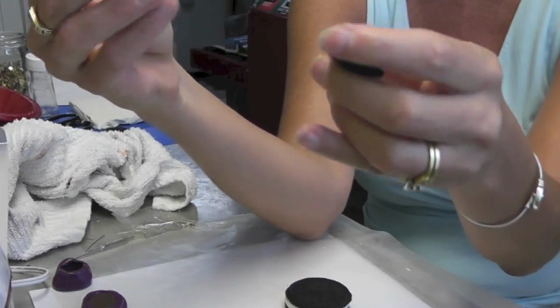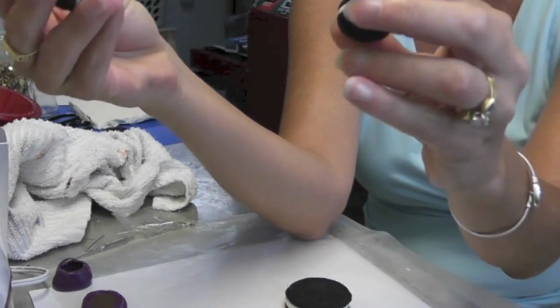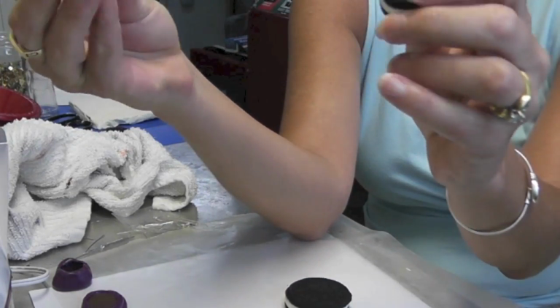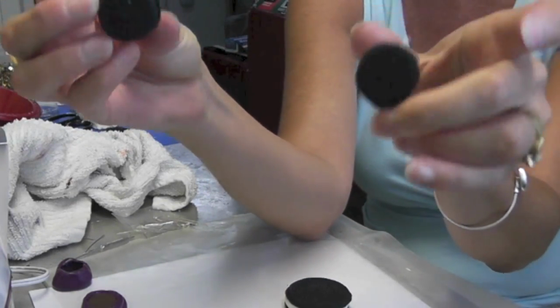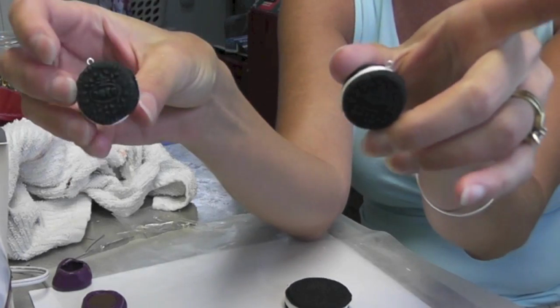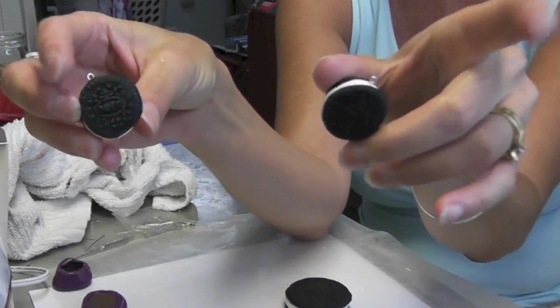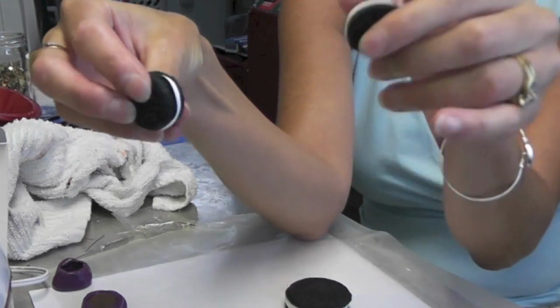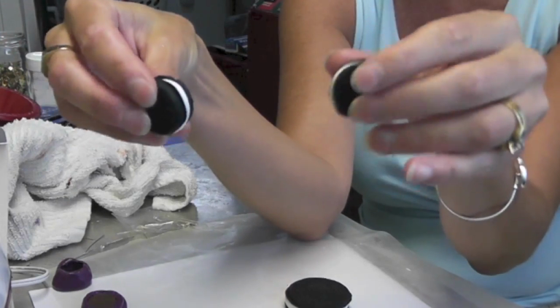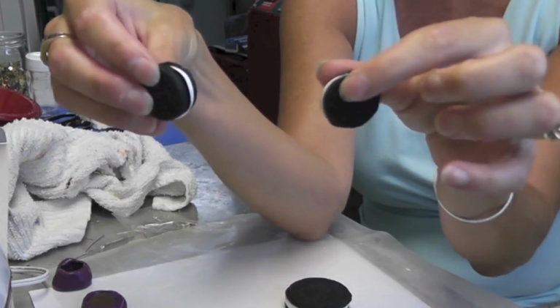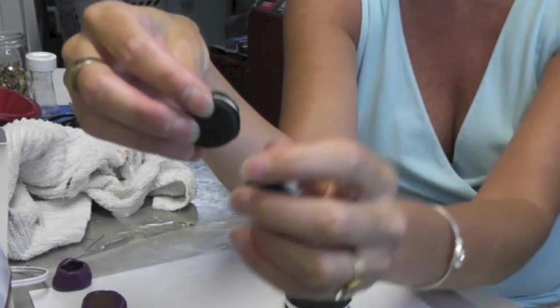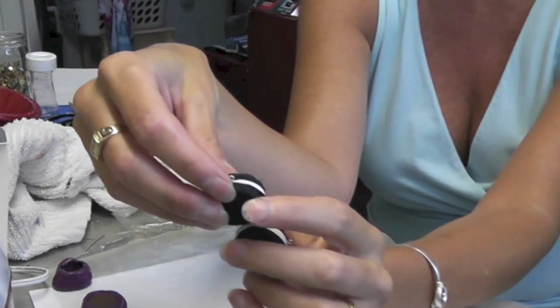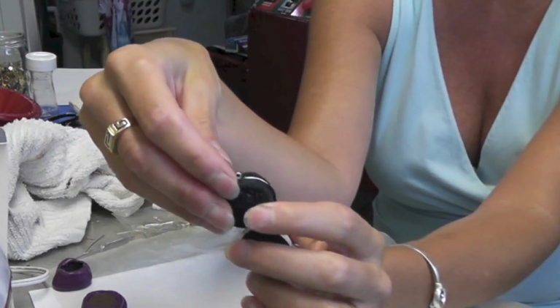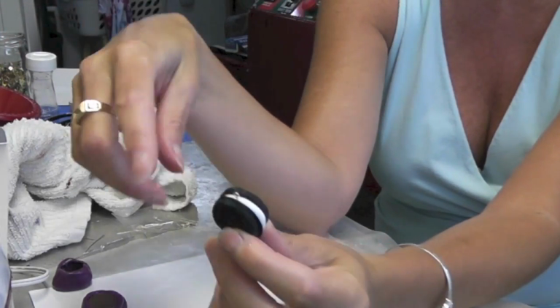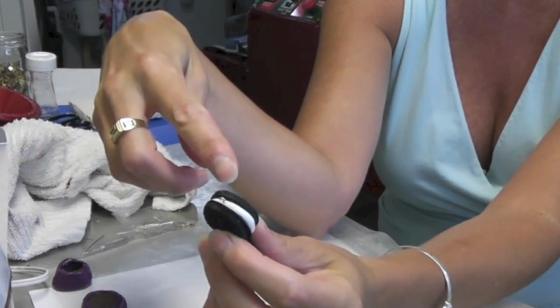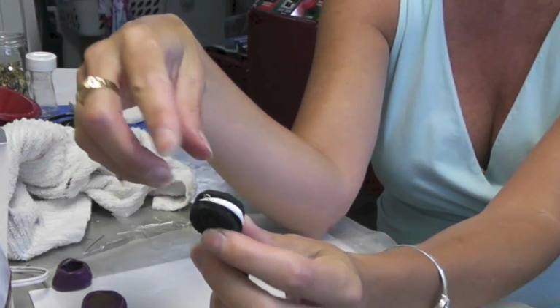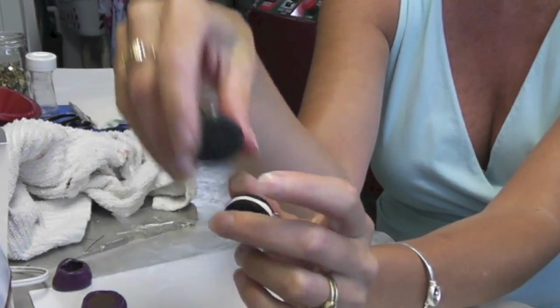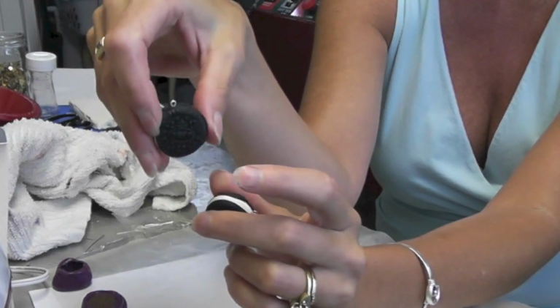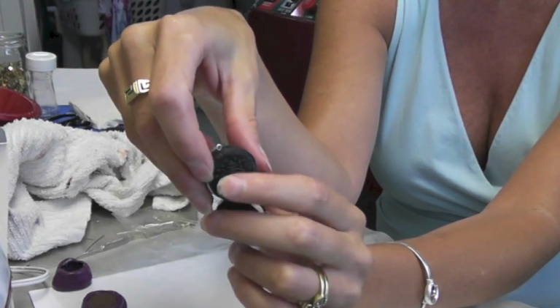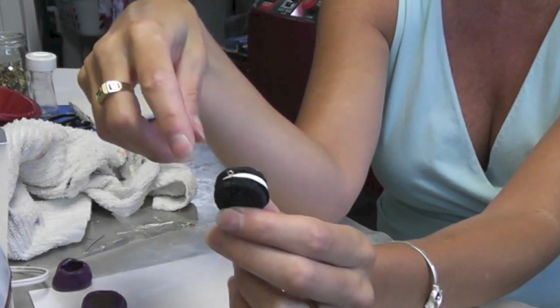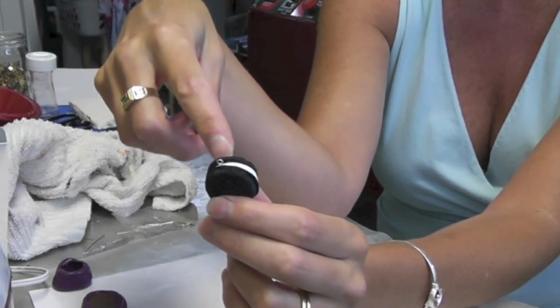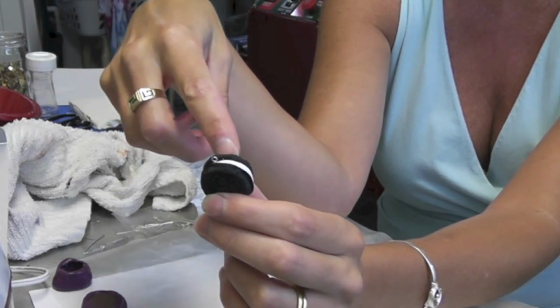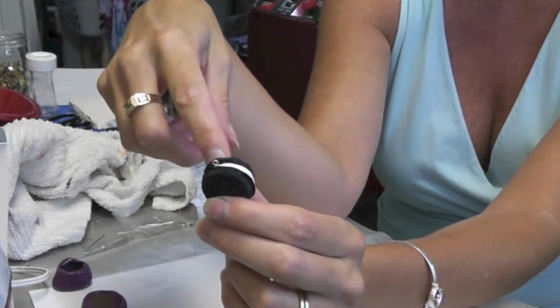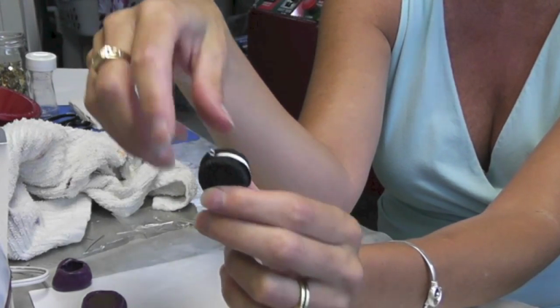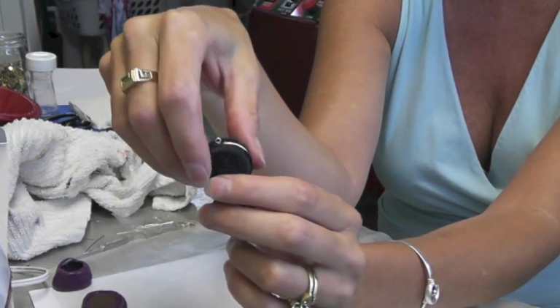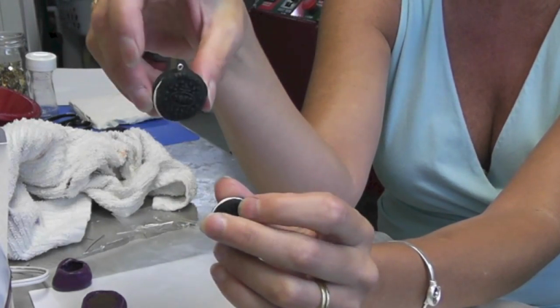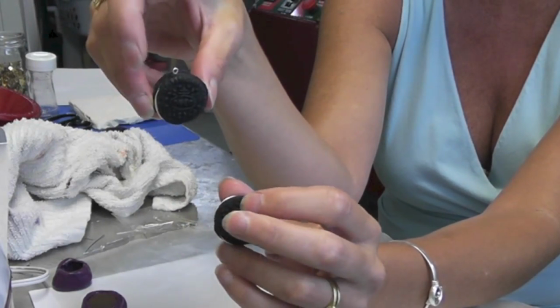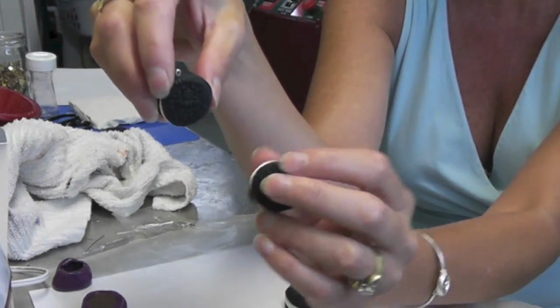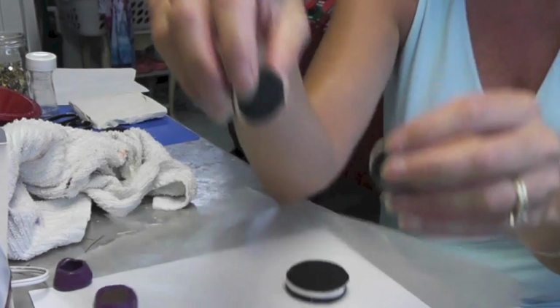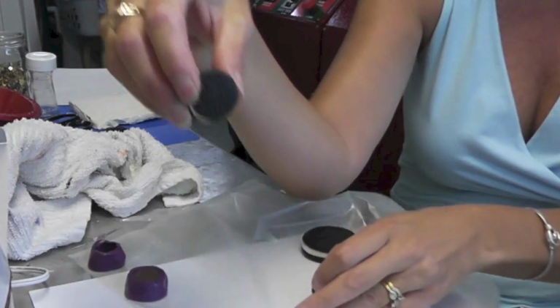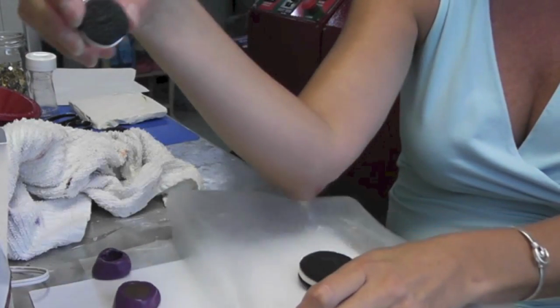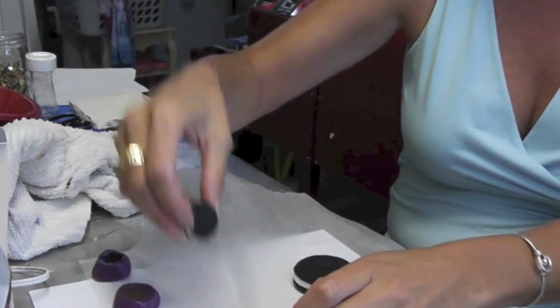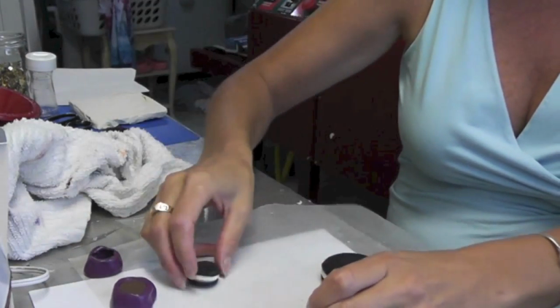And here are my Oreo earrings. Now they are a little bit heavy, so as an alternative you could have done them the same way and then glued them onto a clip-on earring or something like that. But I'm going to finish these up.